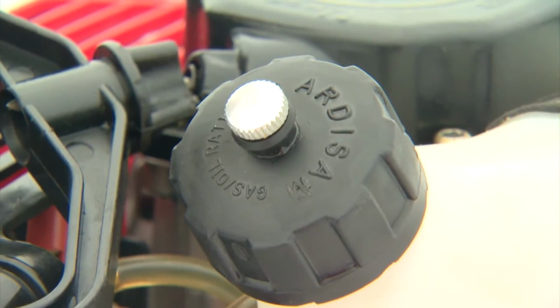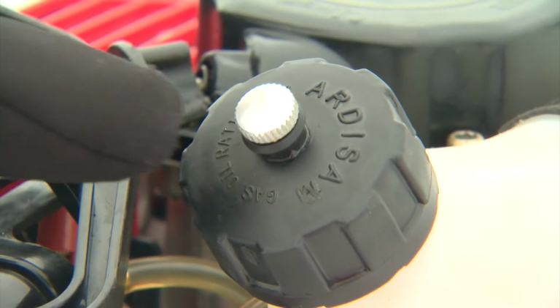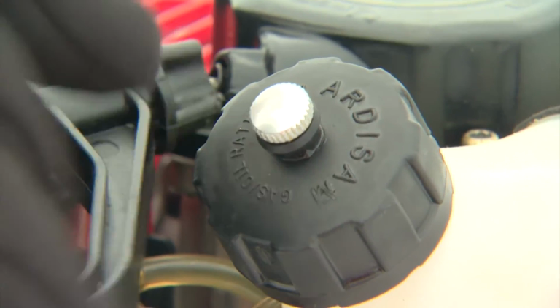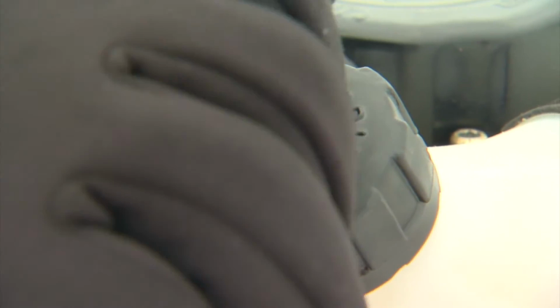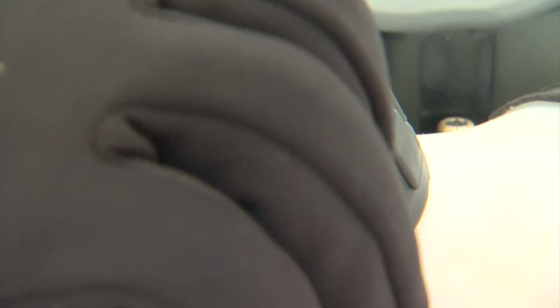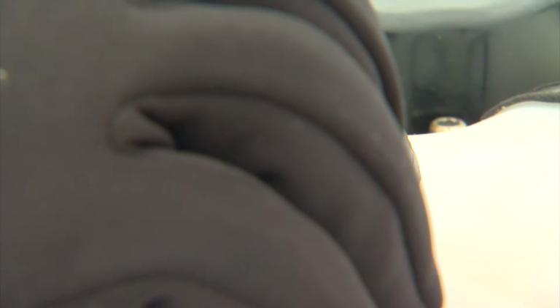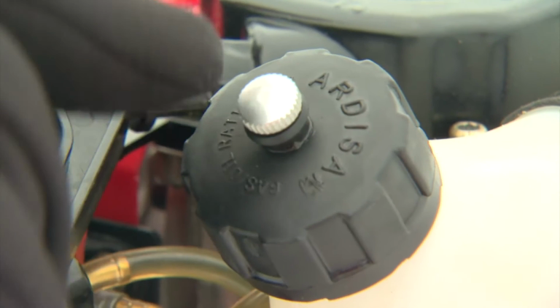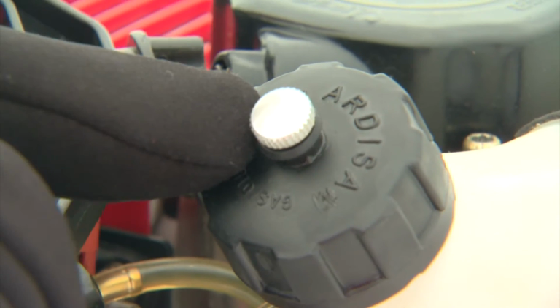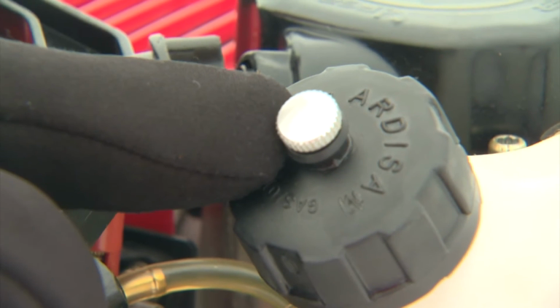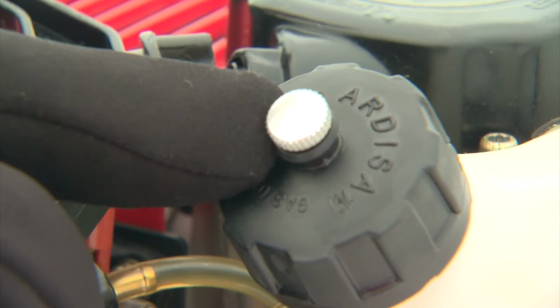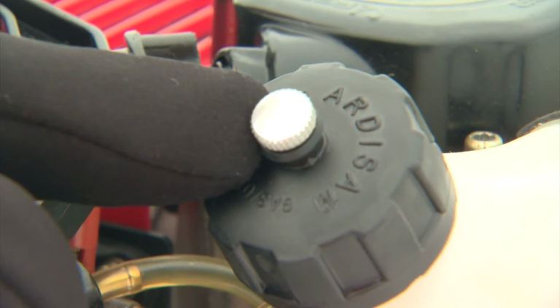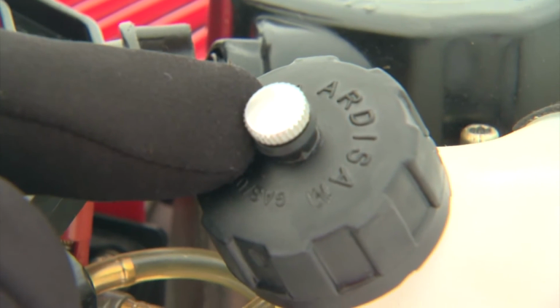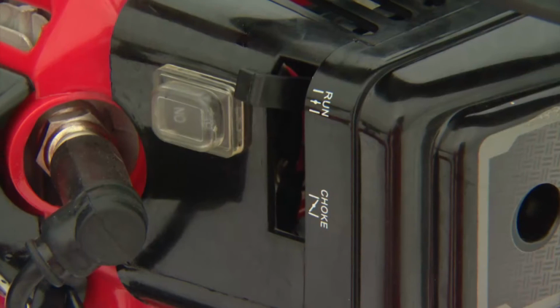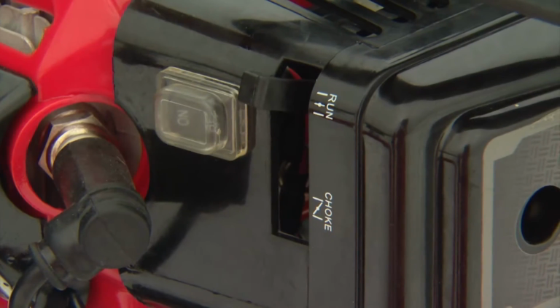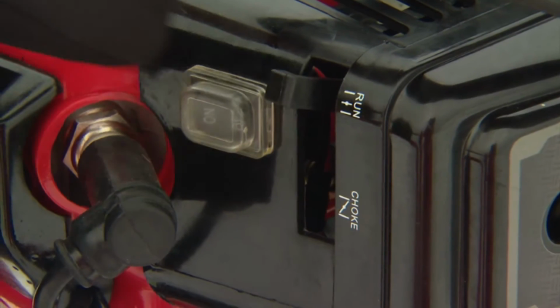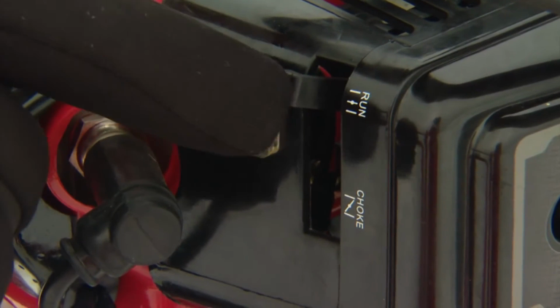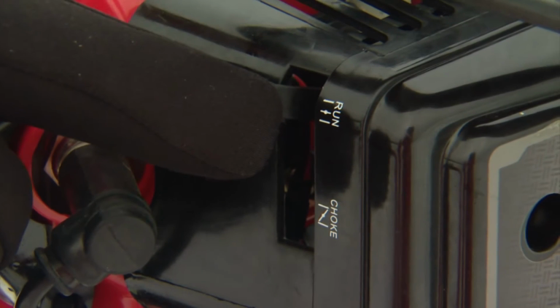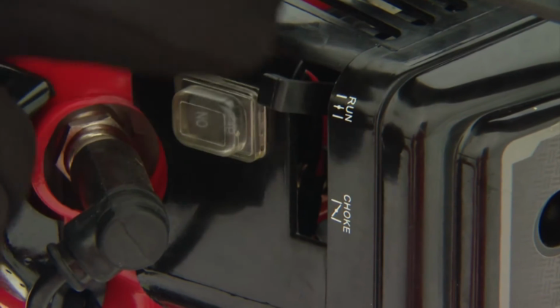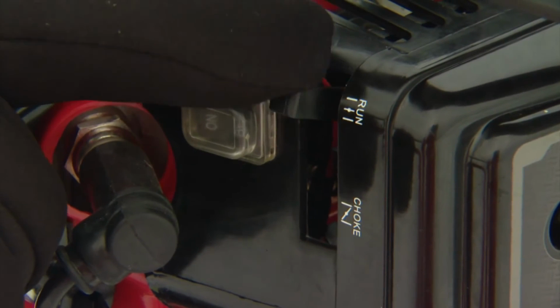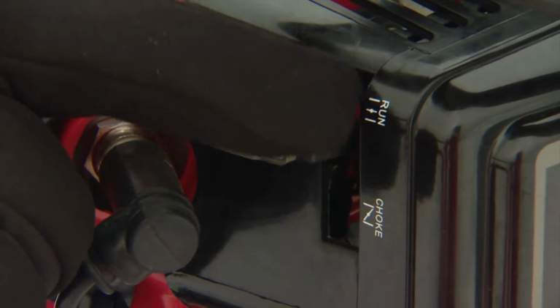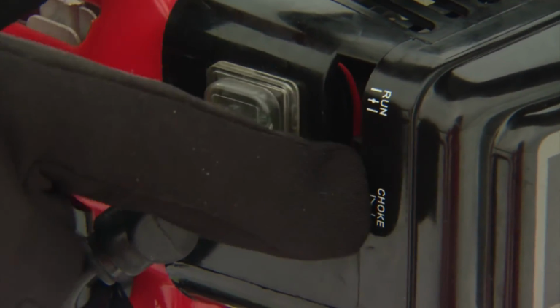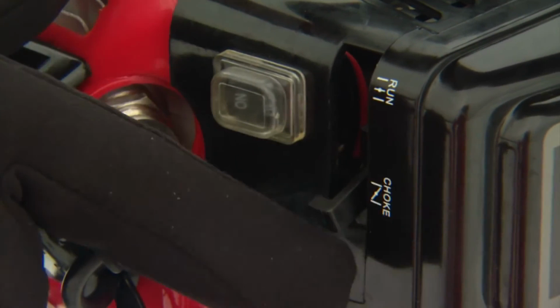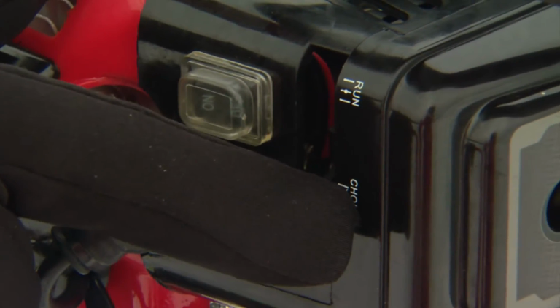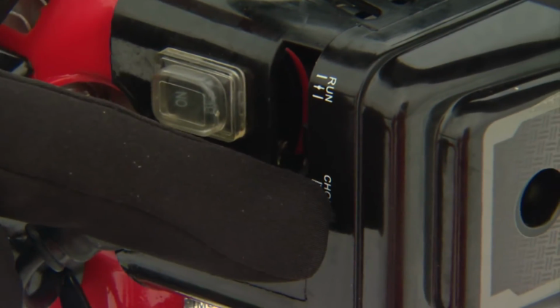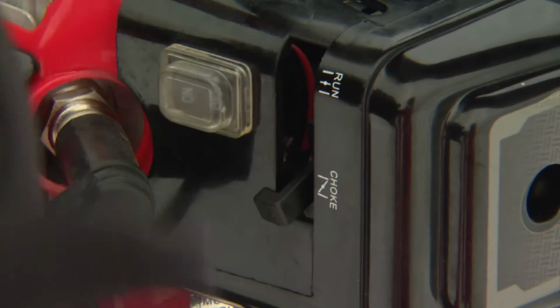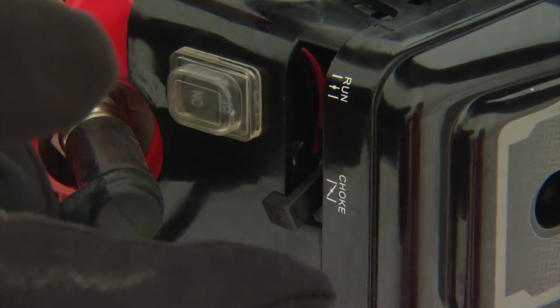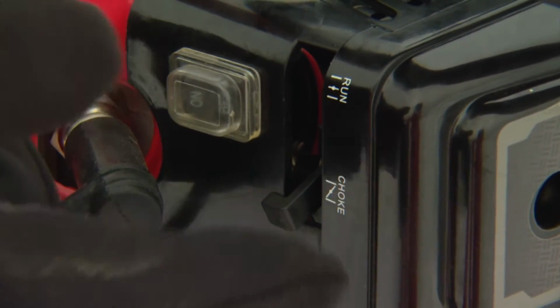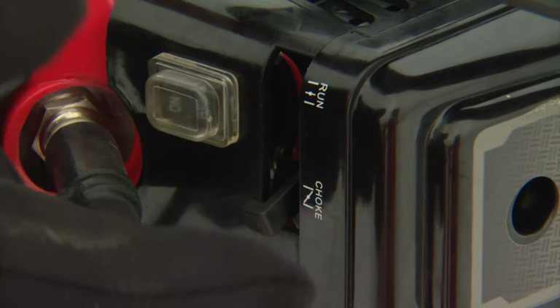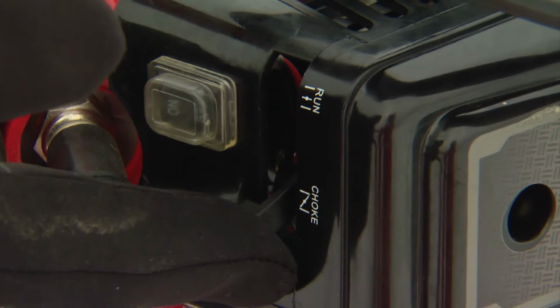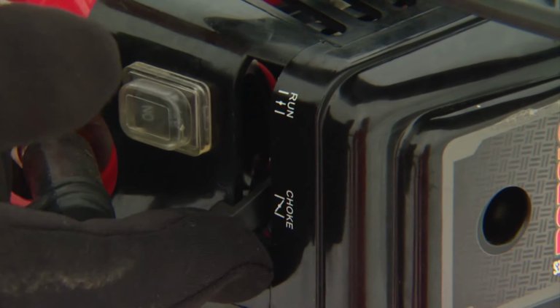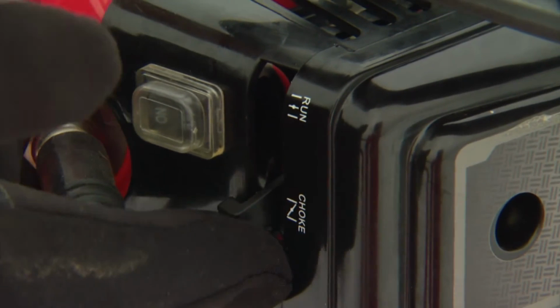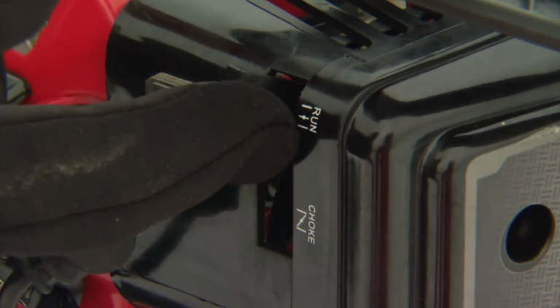Next, you have to make sure that this valve is open. Turn it just a little bit to make sure there's air there so you don't have a vacuum. Then you have to make sure that it's in the run position. You can have it down so the choke is on, but normally you don't need that unless it's really, really cold. Have it in the run position.